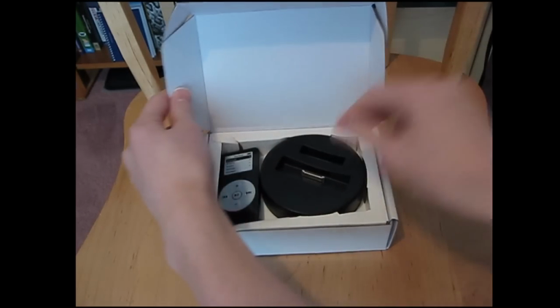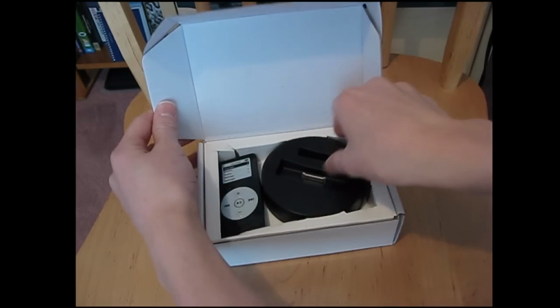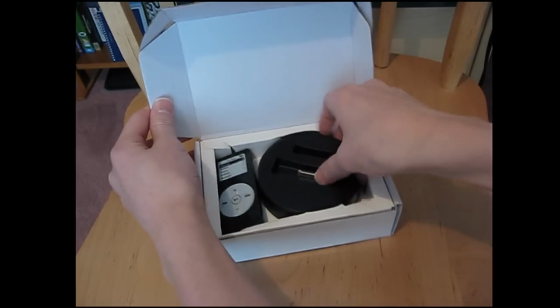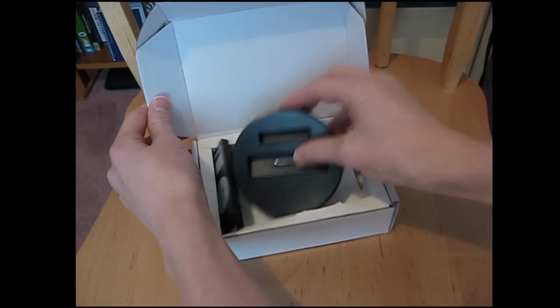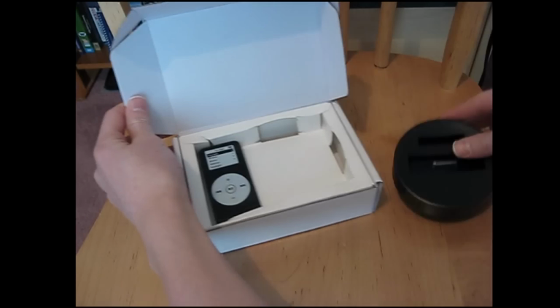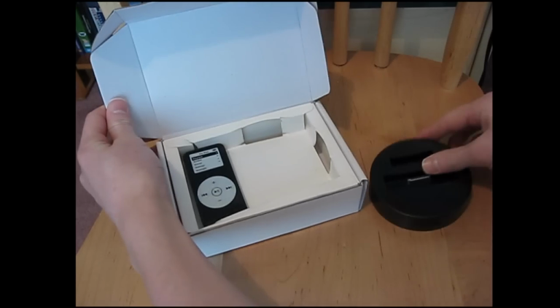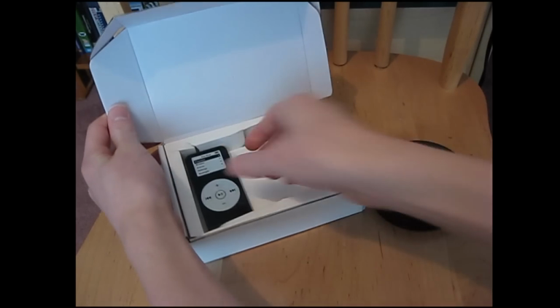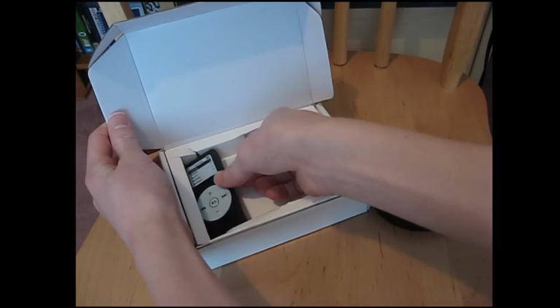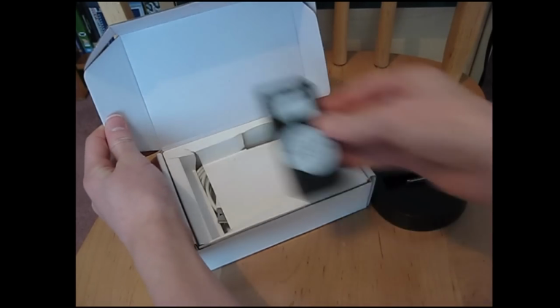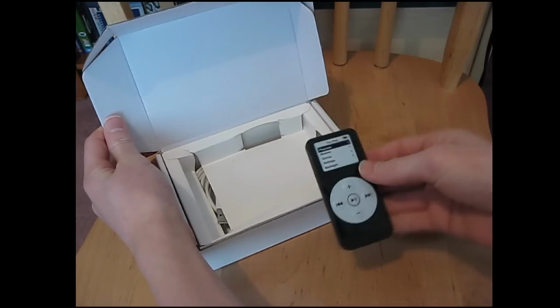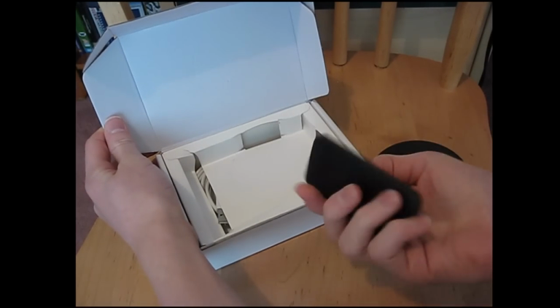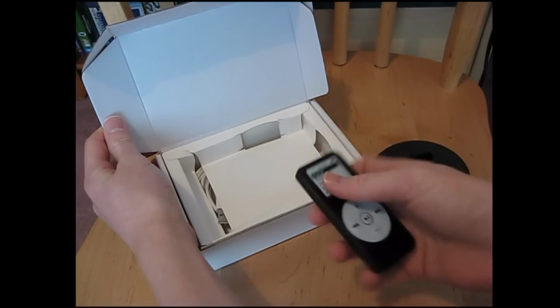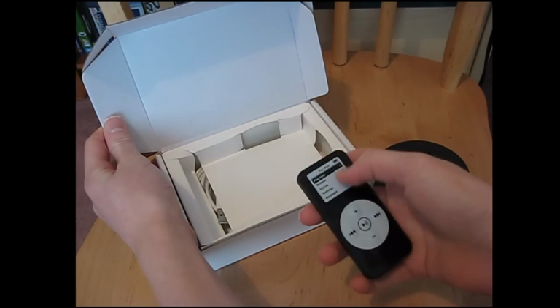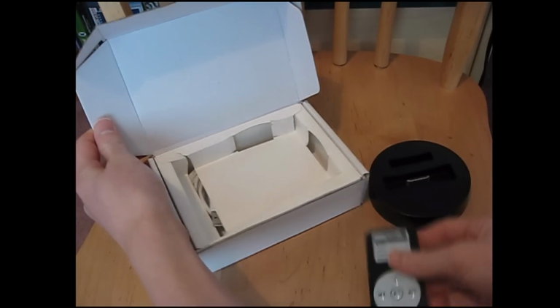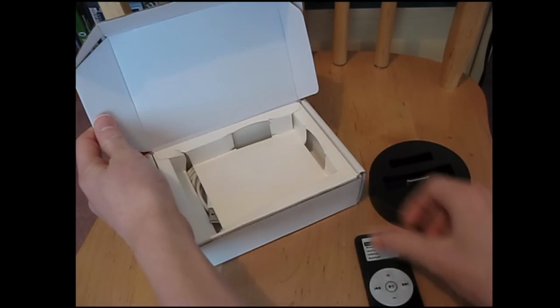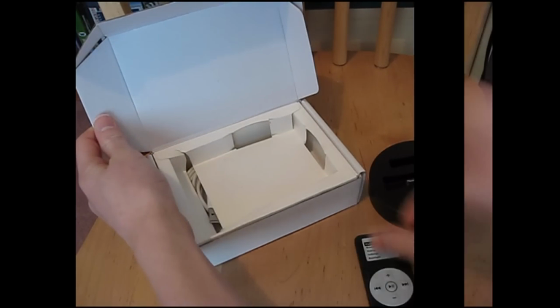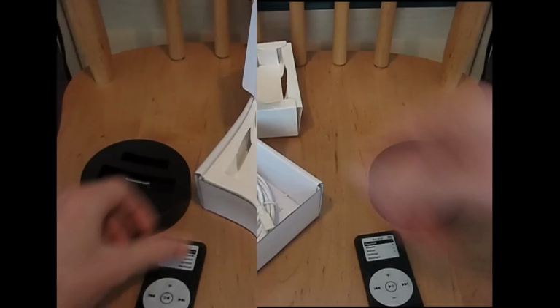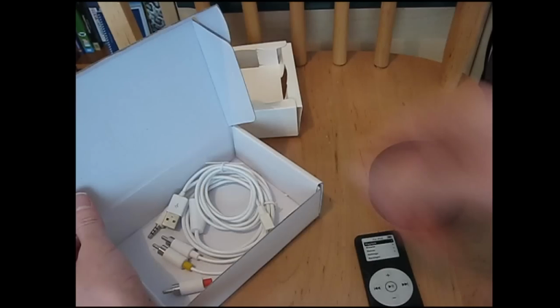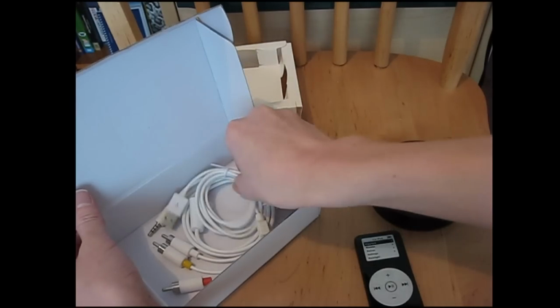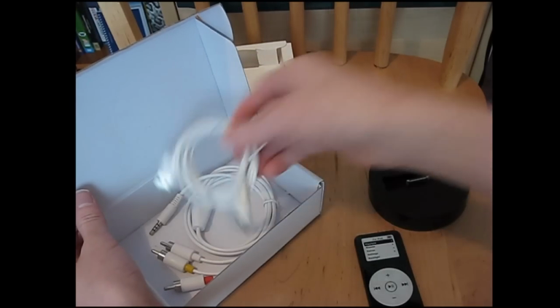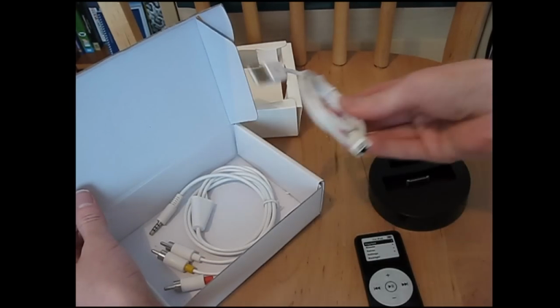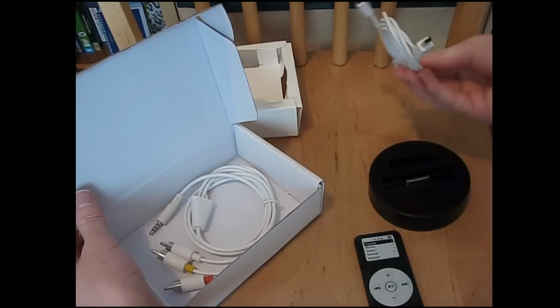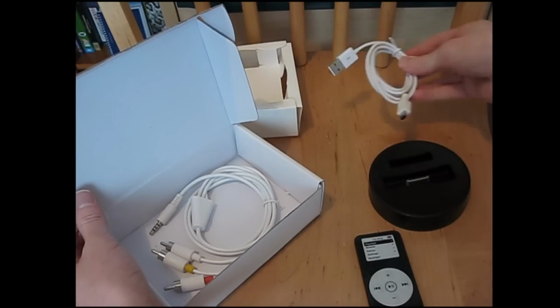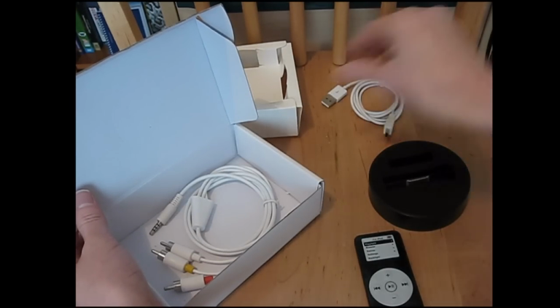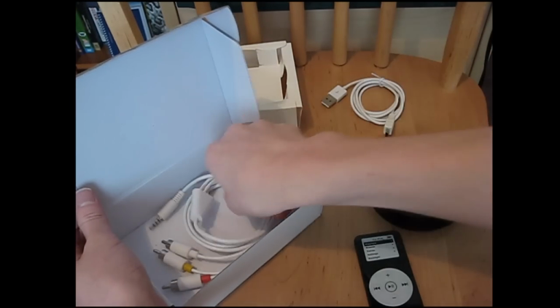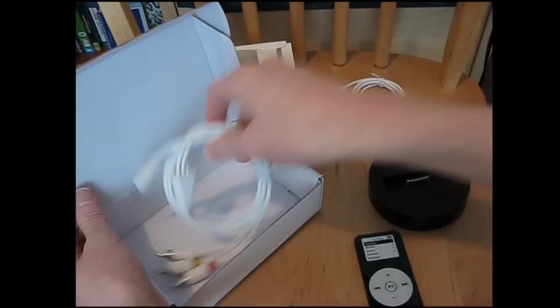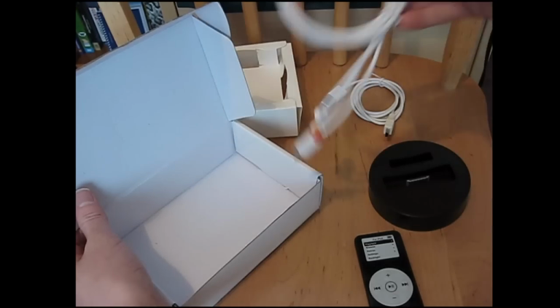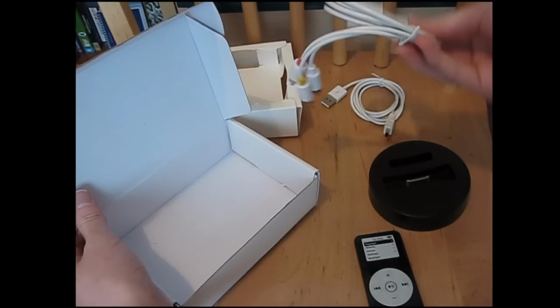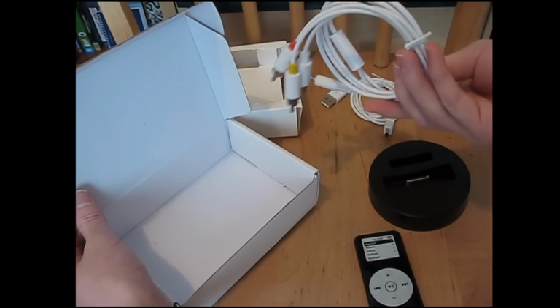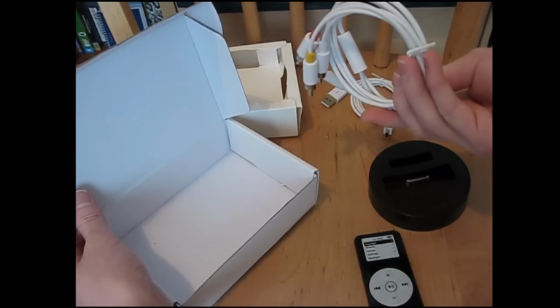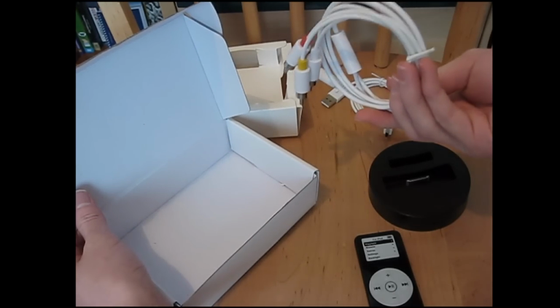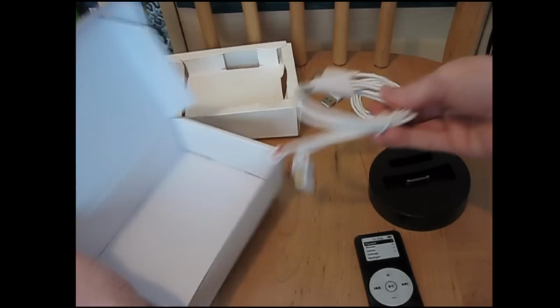You got the docking station right here. You got your little remote — it's a cool little remote. And it comes with a 4-foot USB cable and a 3-and-a-half-foot AV cable.